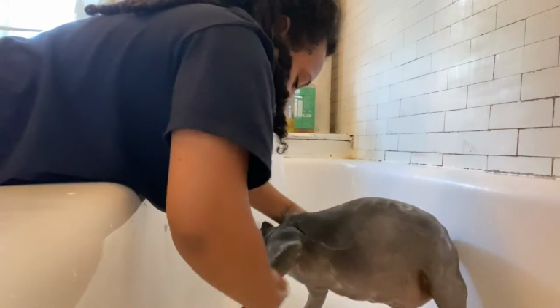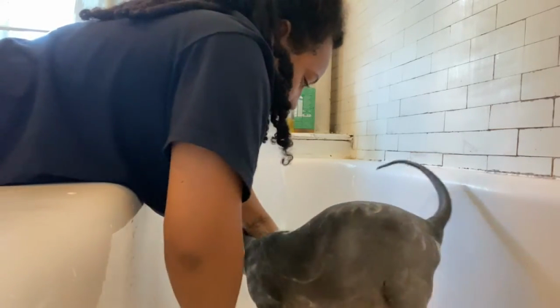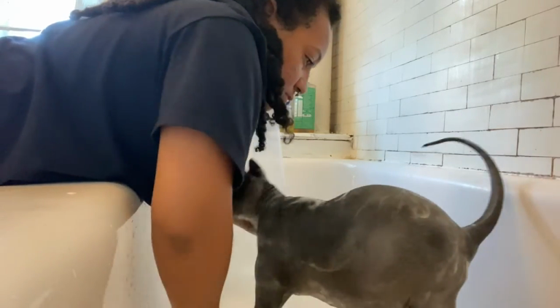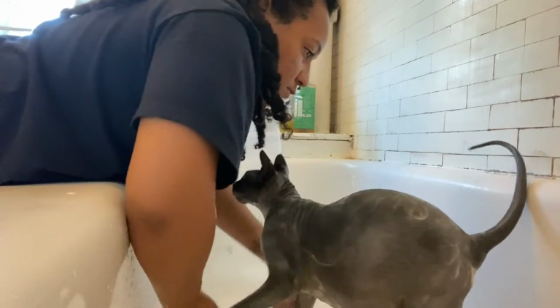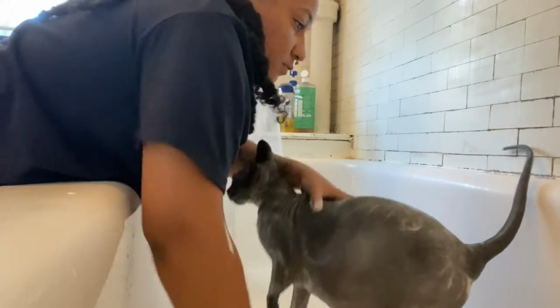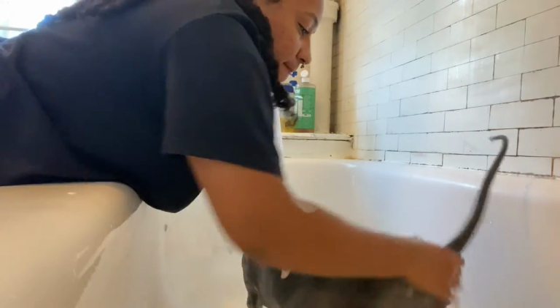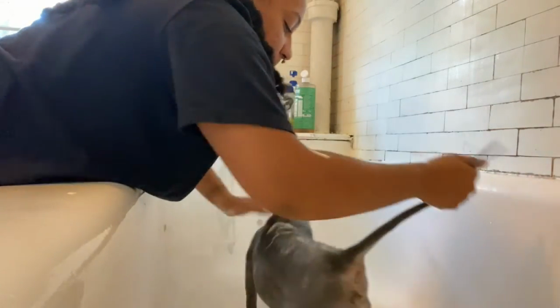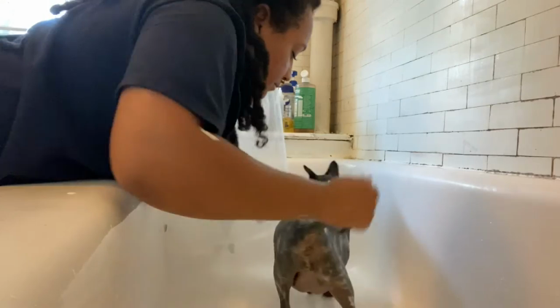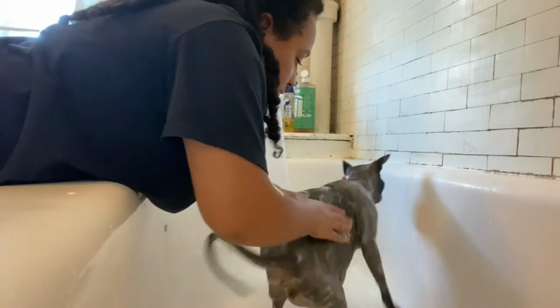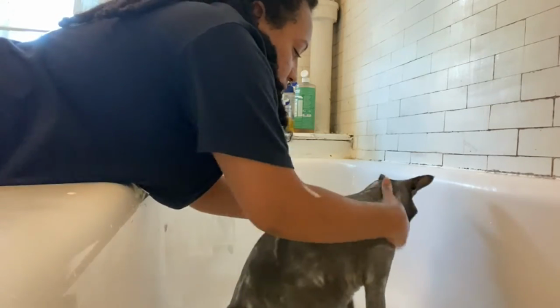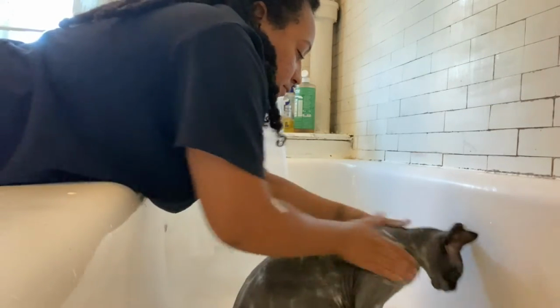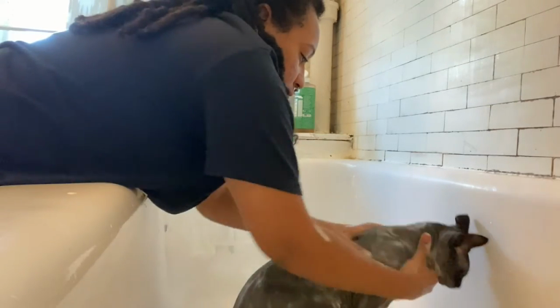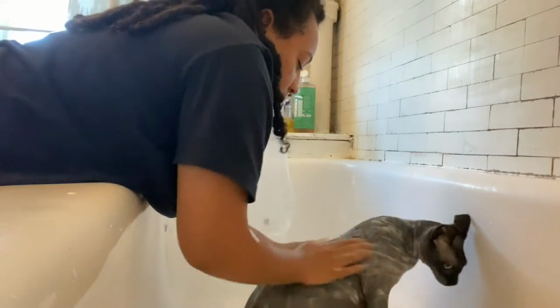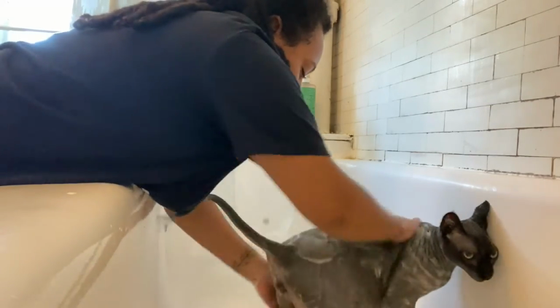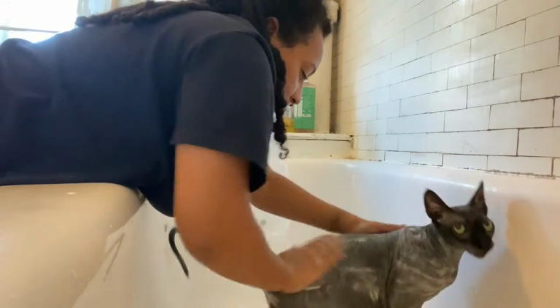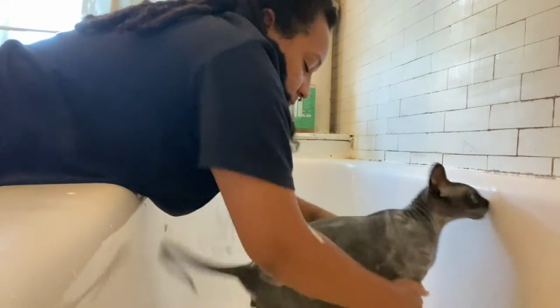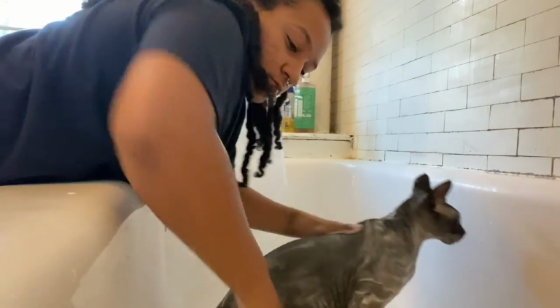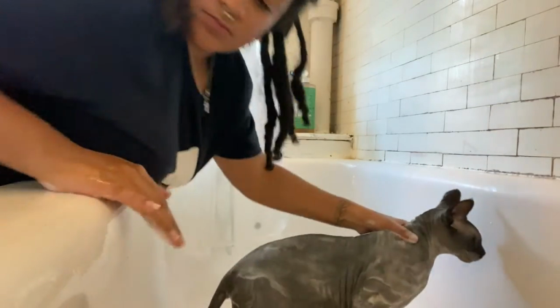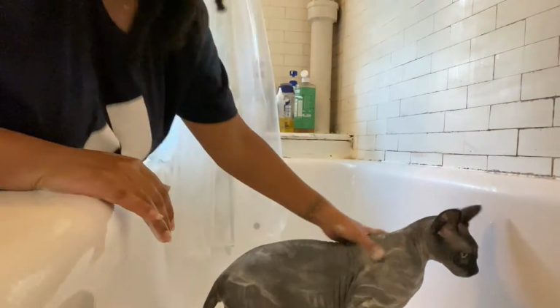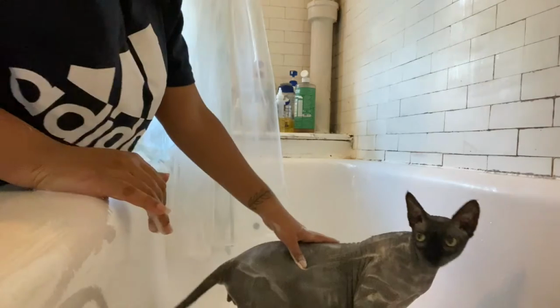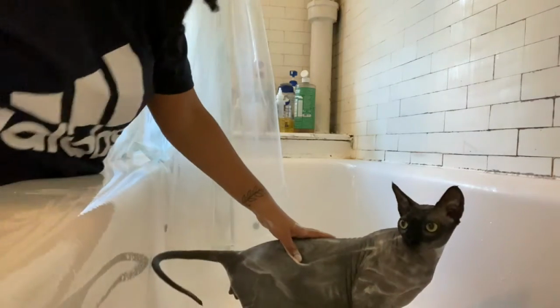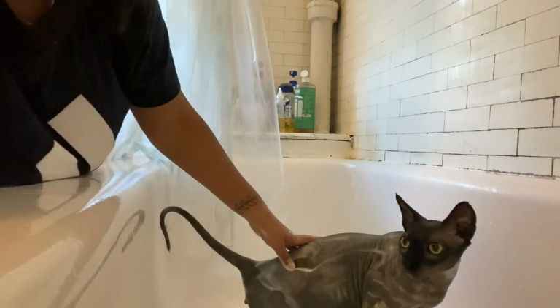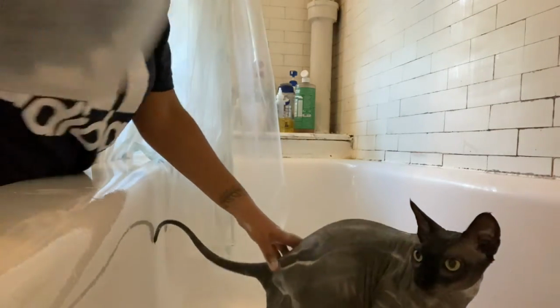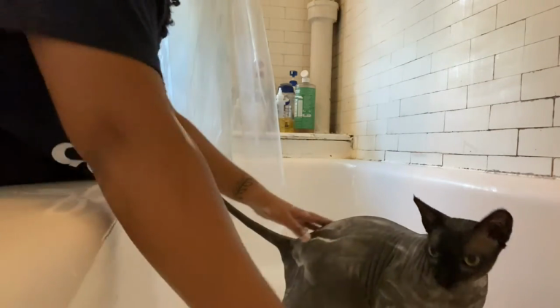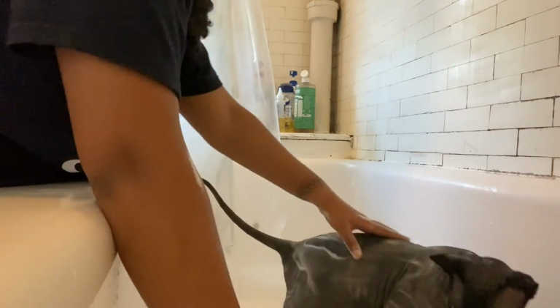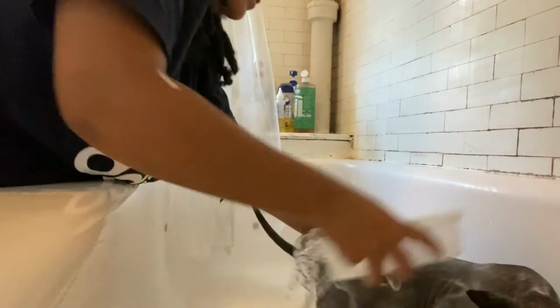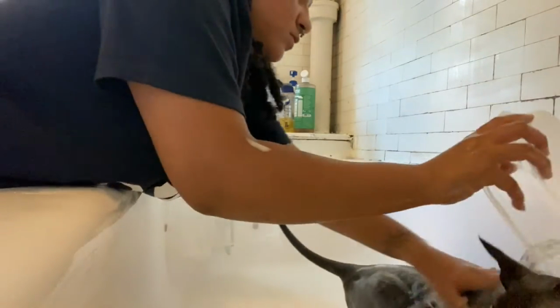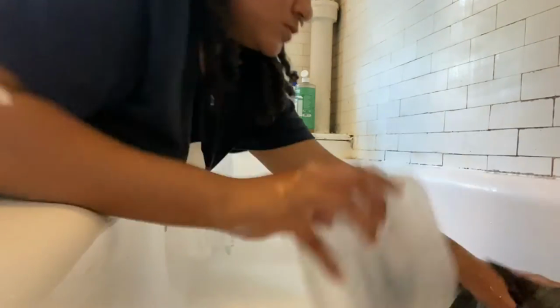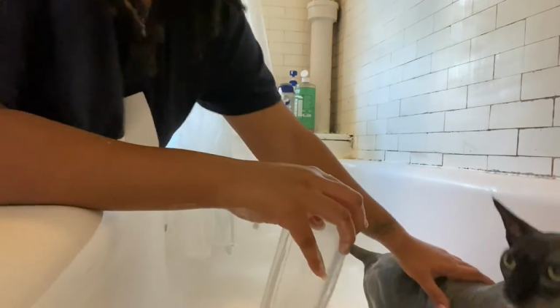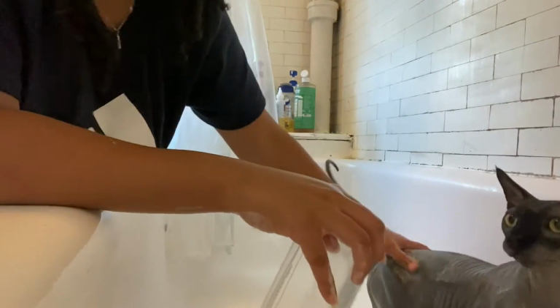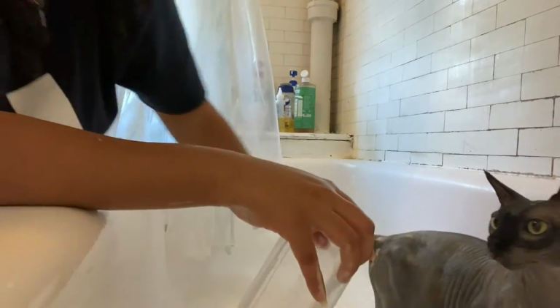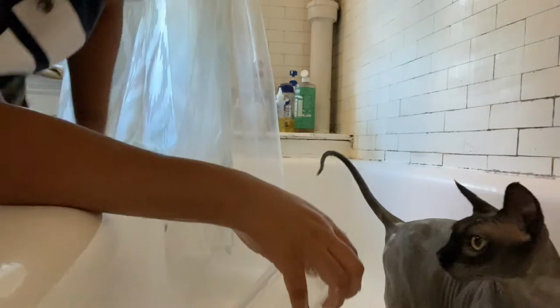Online and in person you'll probably get varied responses from people as to how many times you should give your Sphinx Cats a bath. We like to give them a bath once a week because we notice that anything longer than once a week tends to make our allergies act up.